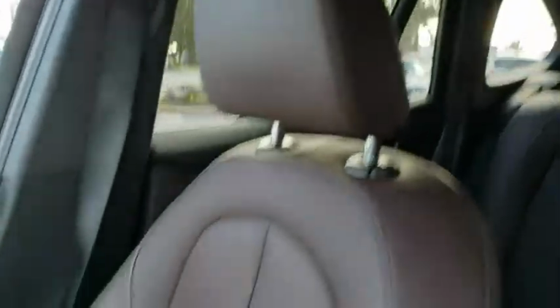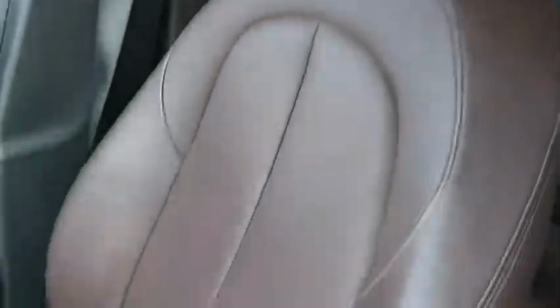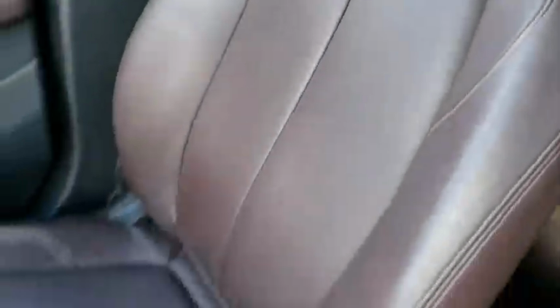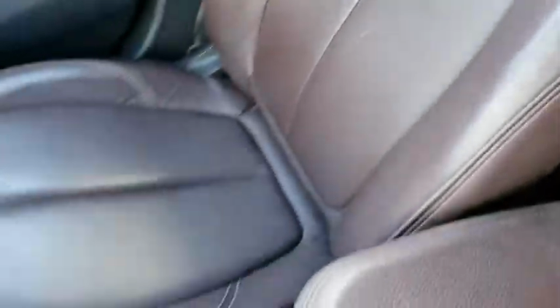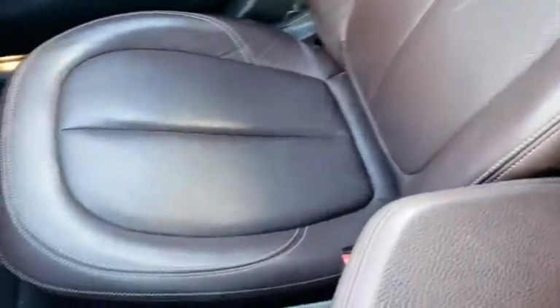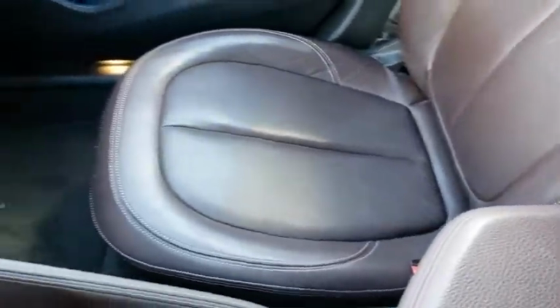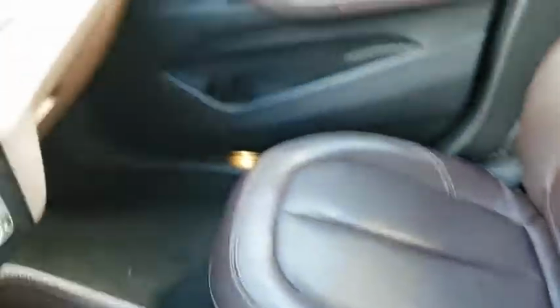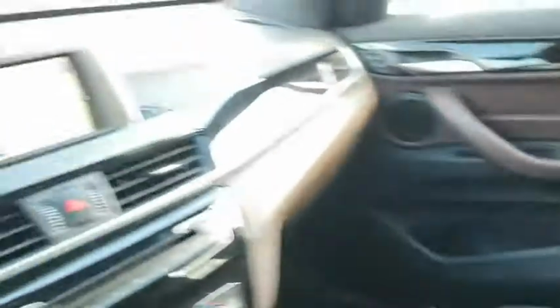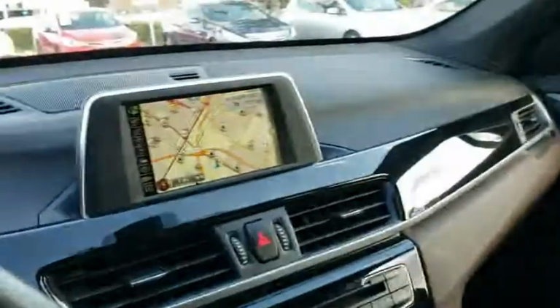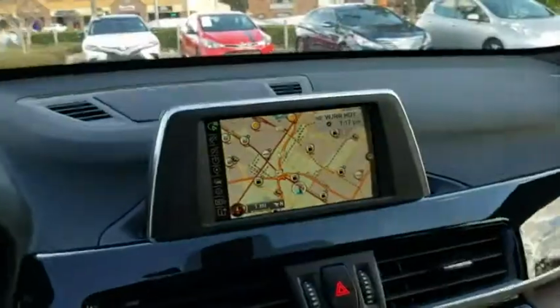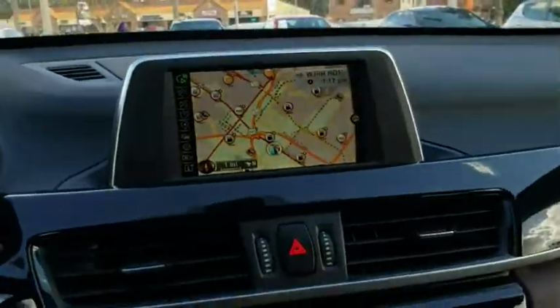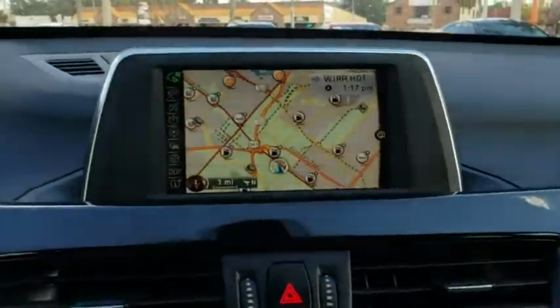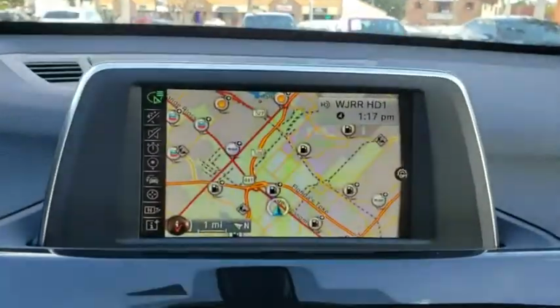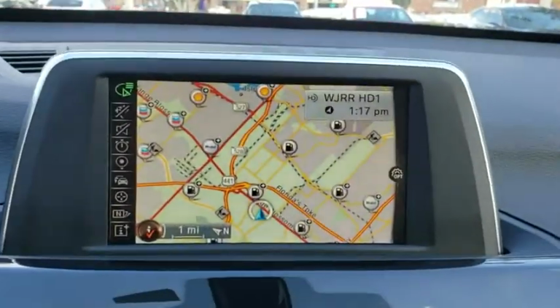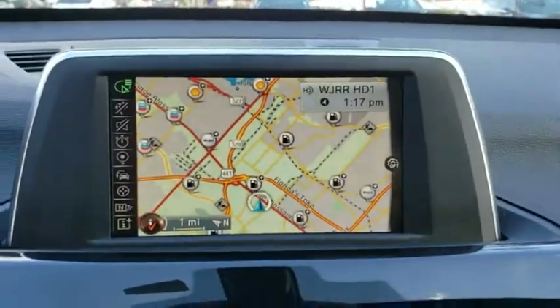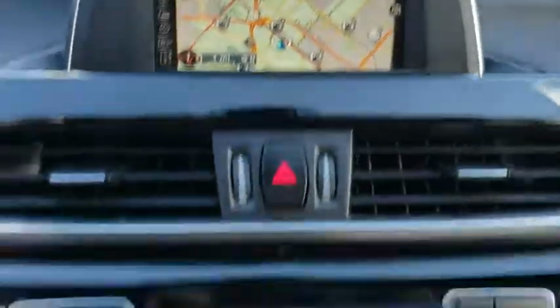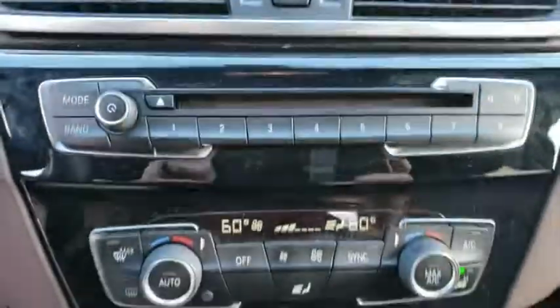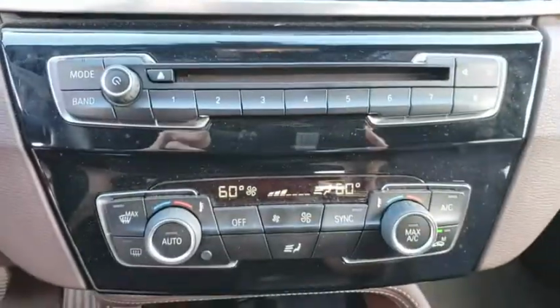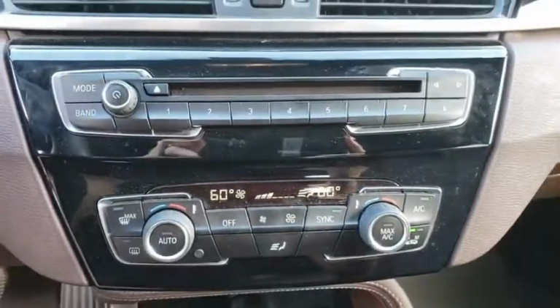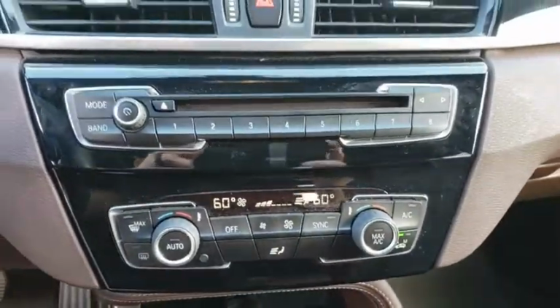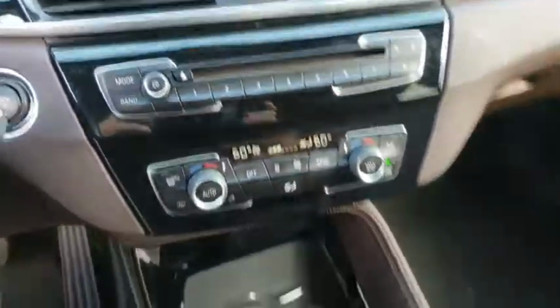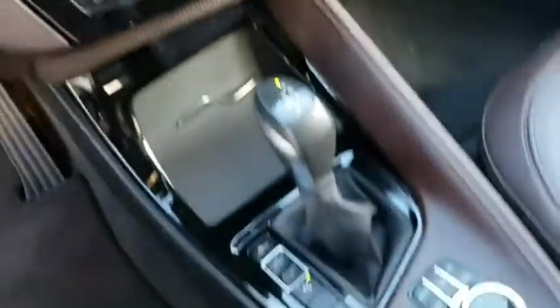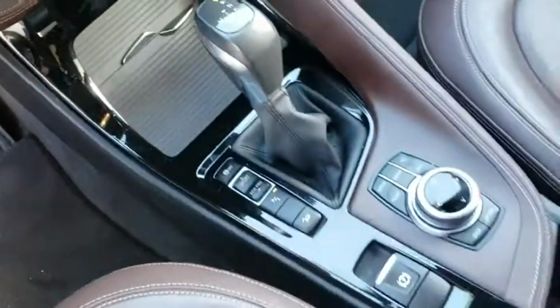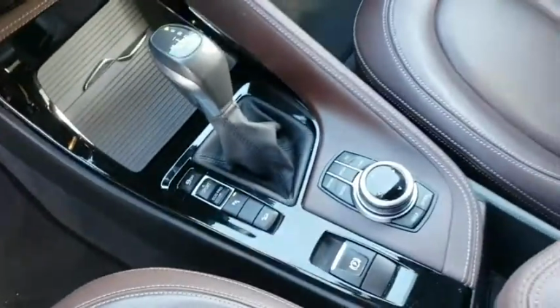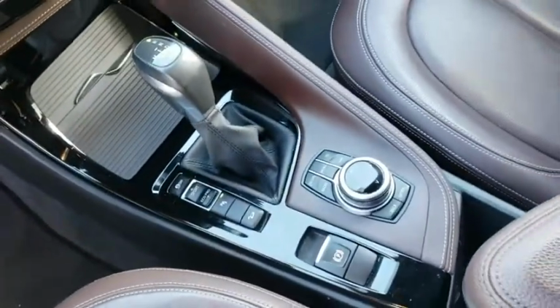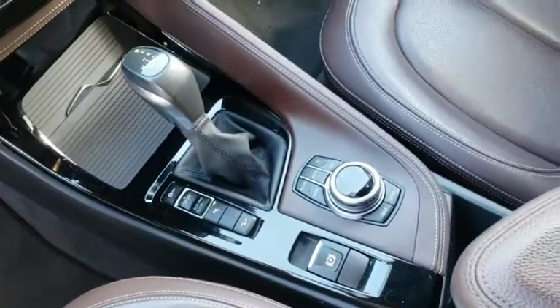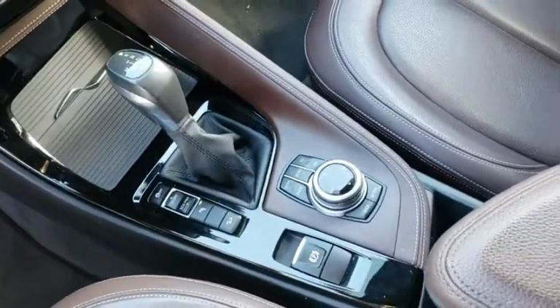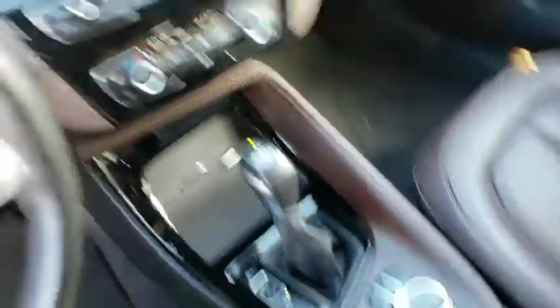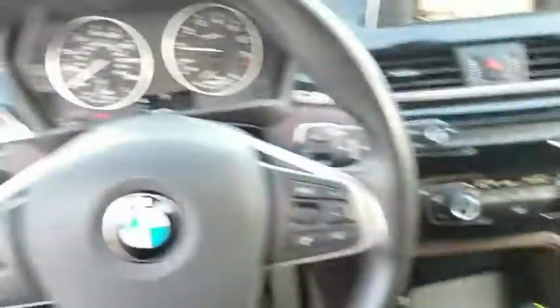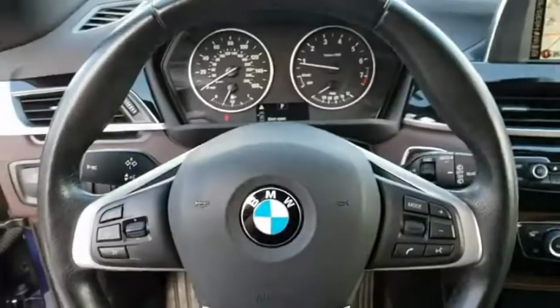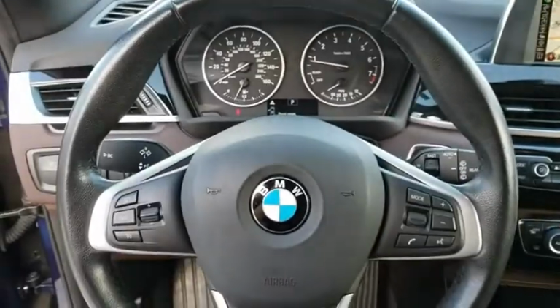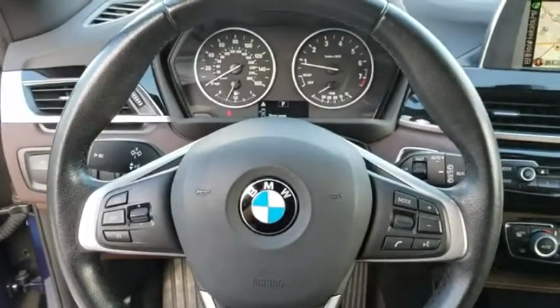Power steering. Adjustable steering wheel. Cruise control. Four-wheel disc brakes. Floor mats. Keyless start. Aluminum wheels. AM-FM stereo radio. Climate control. This vehicle offers reliability and good looks at a great price.